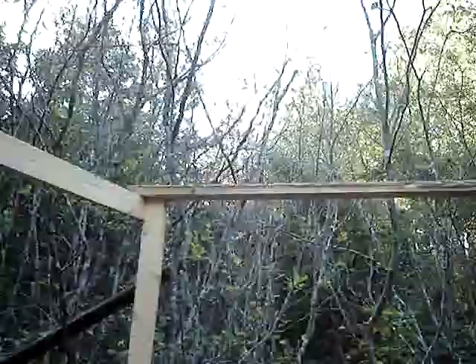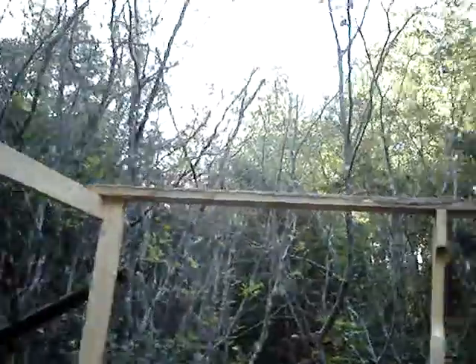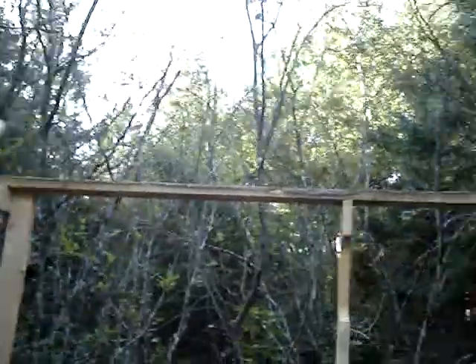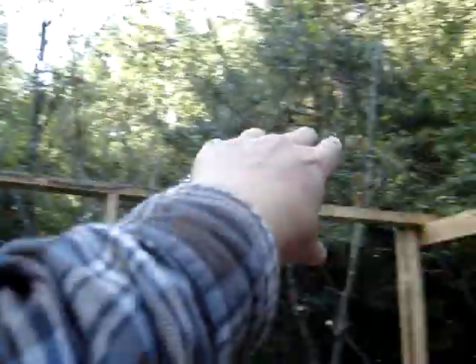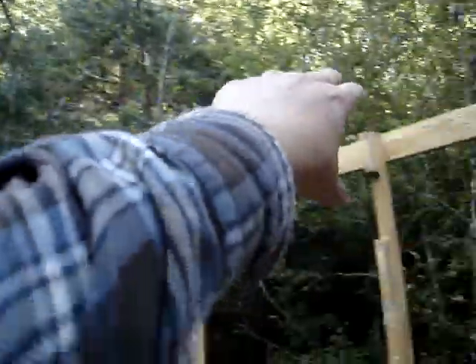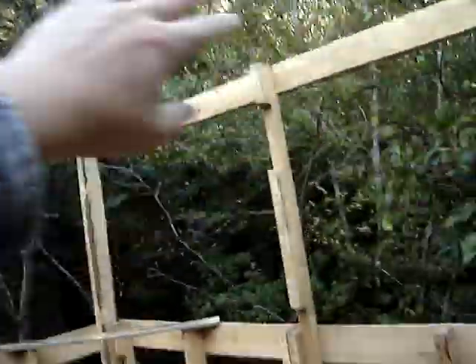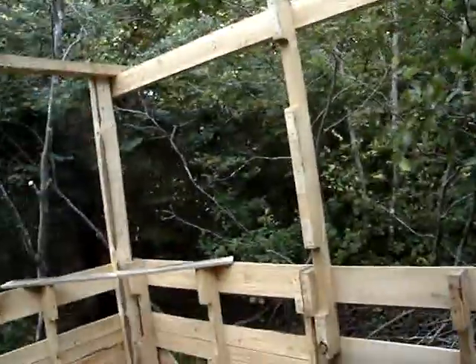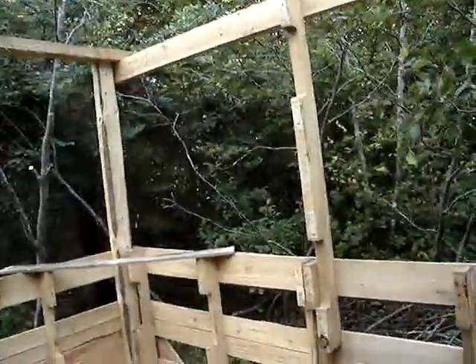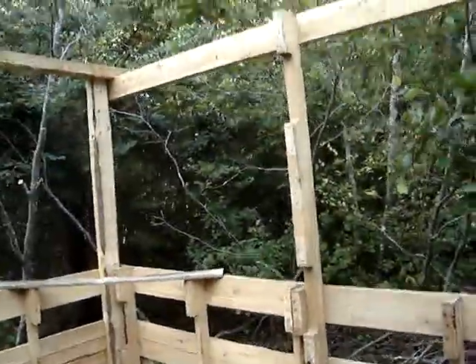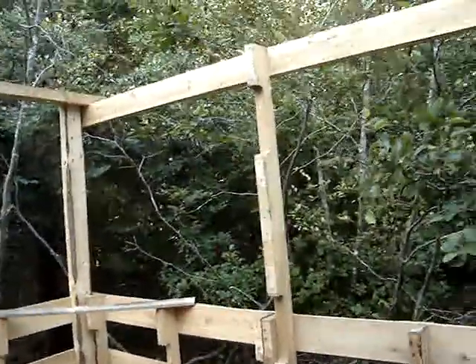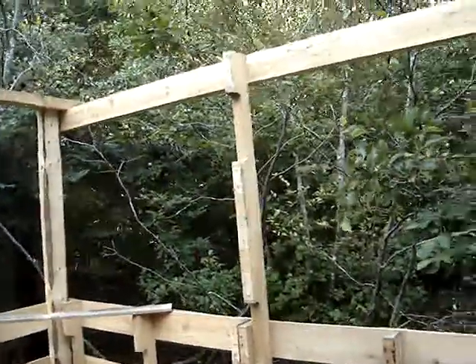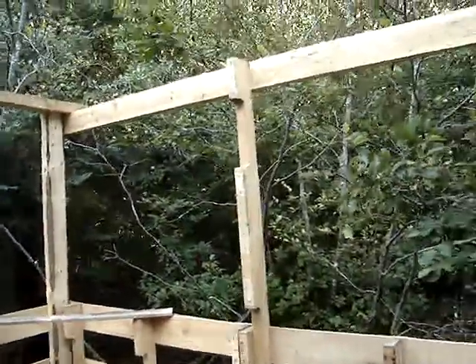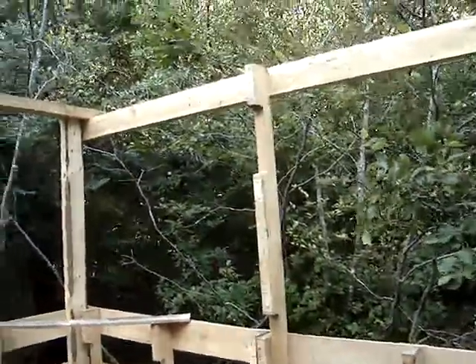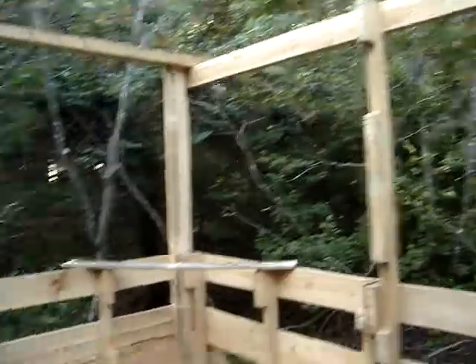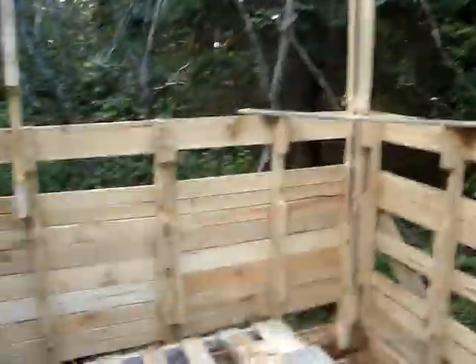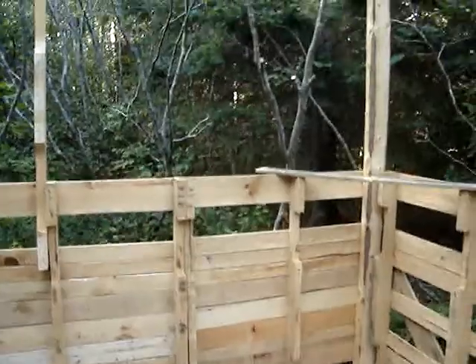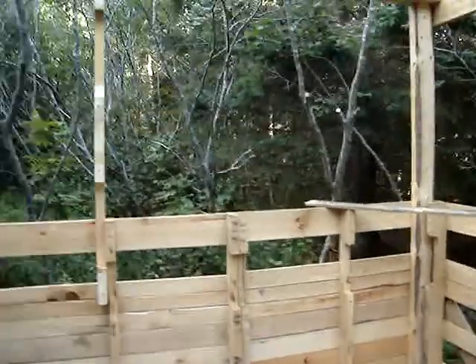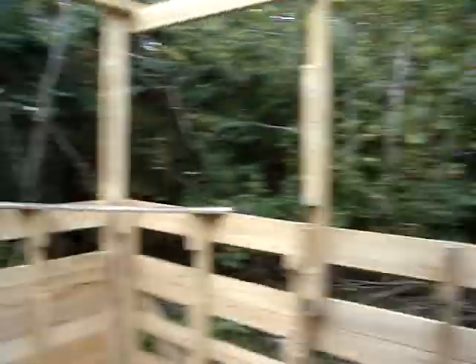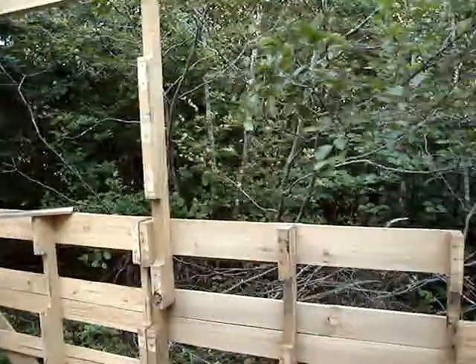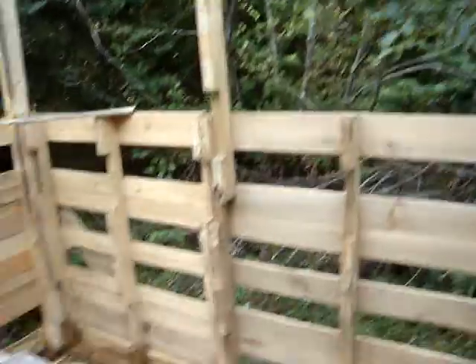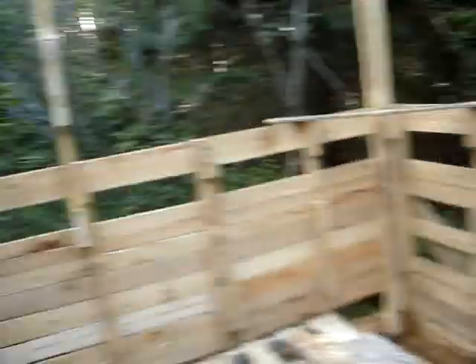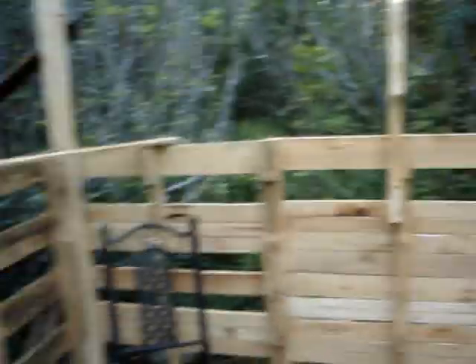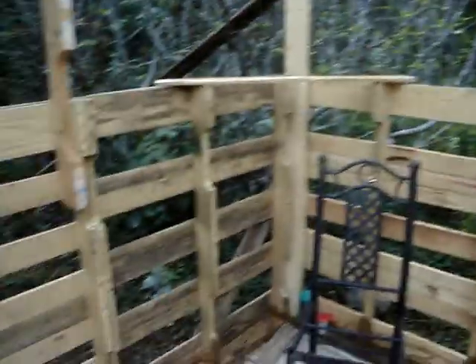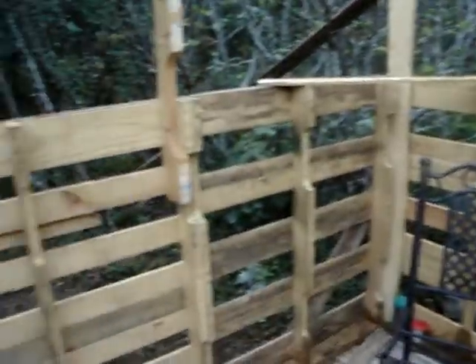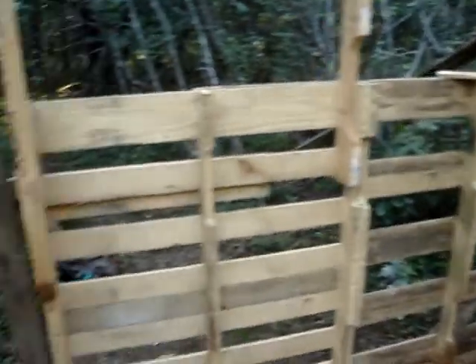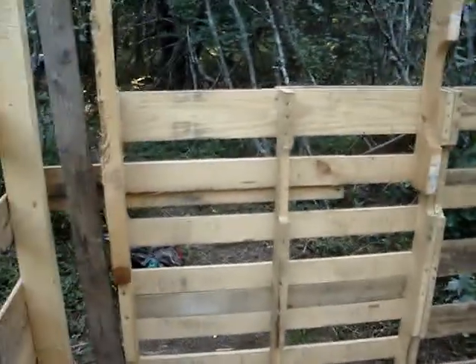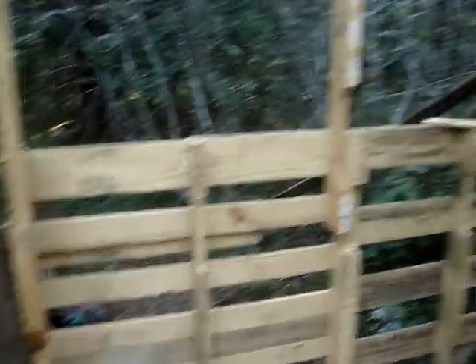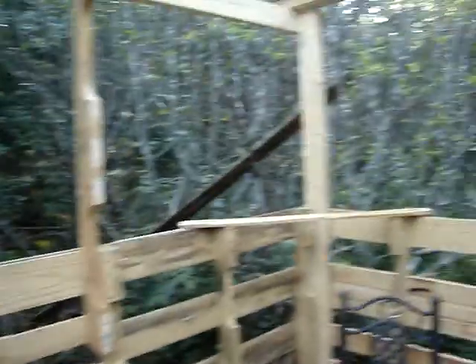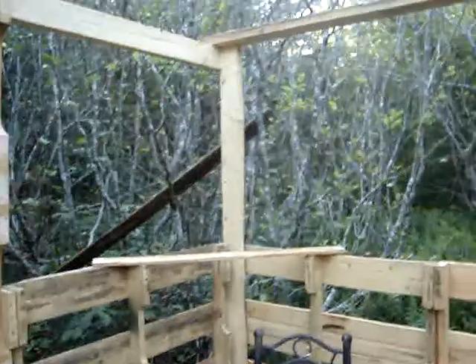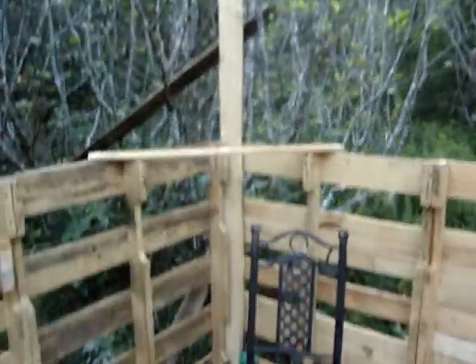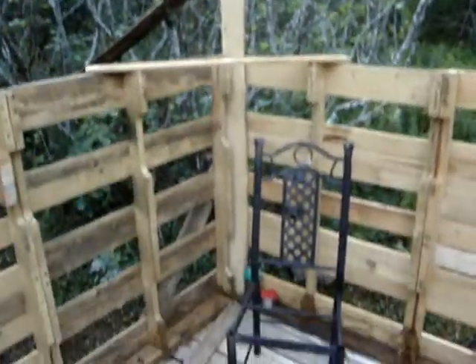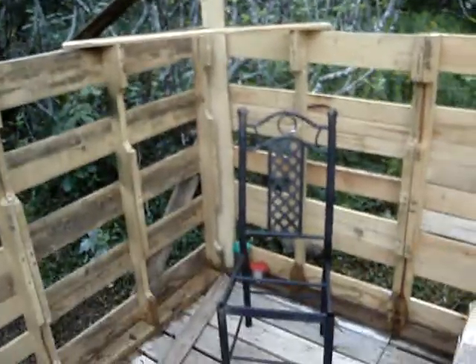And then build some trusses and put them up there. It's getting looking pretty good anyway. You get kind of an idea of what it's going to look like.